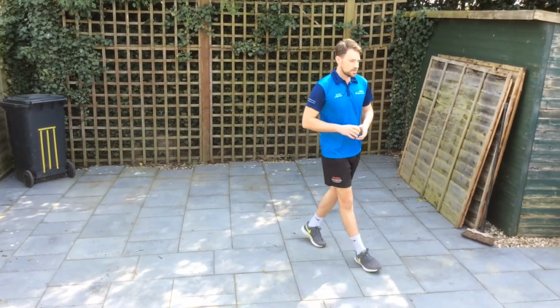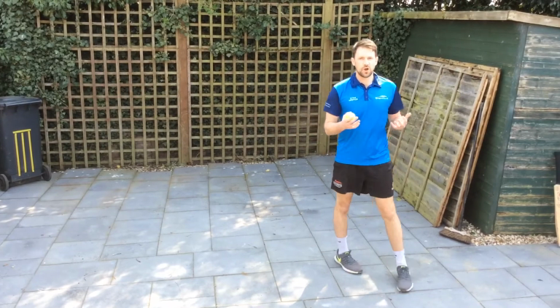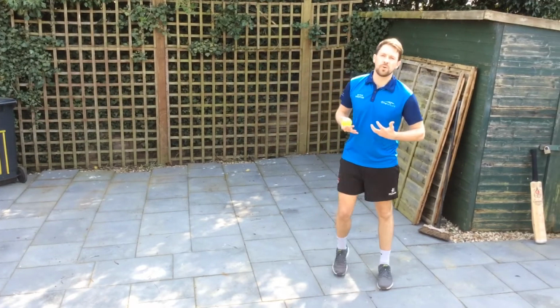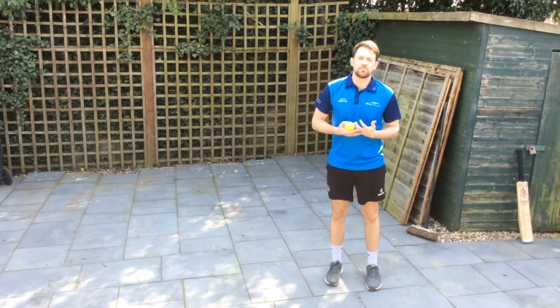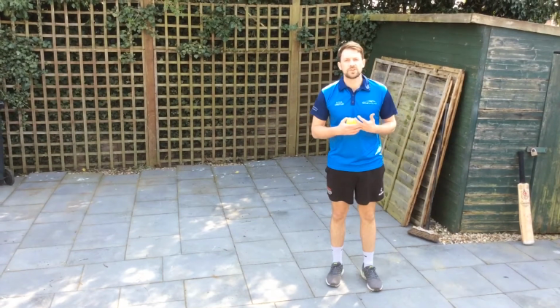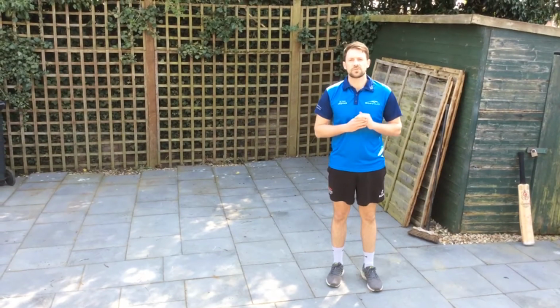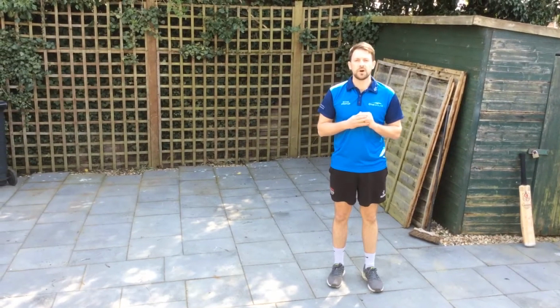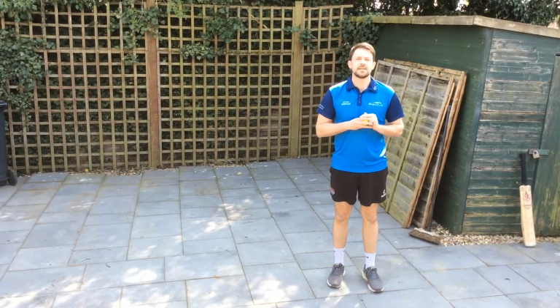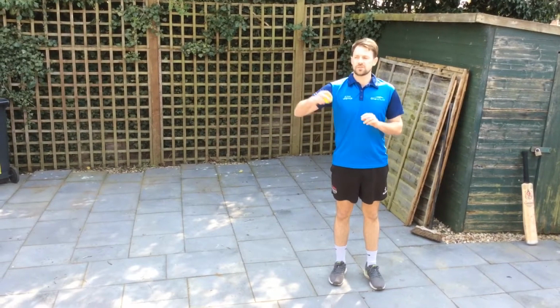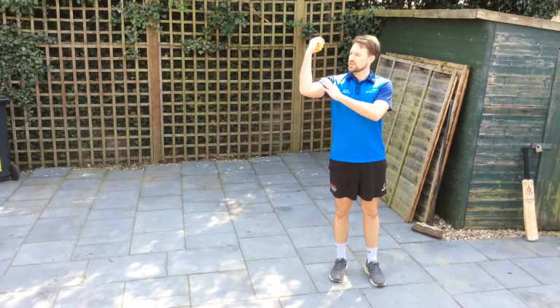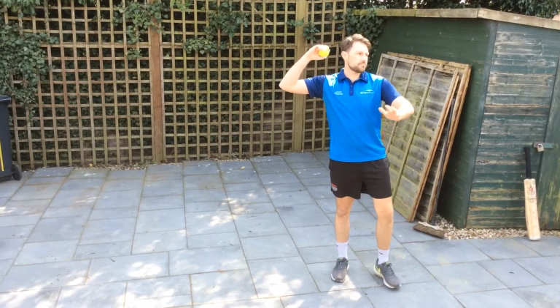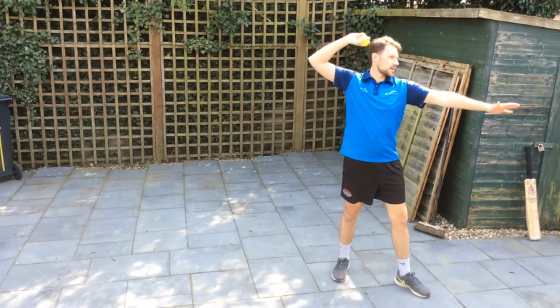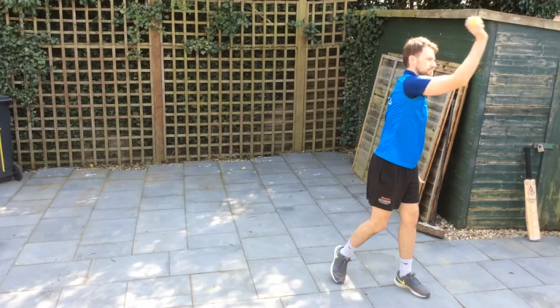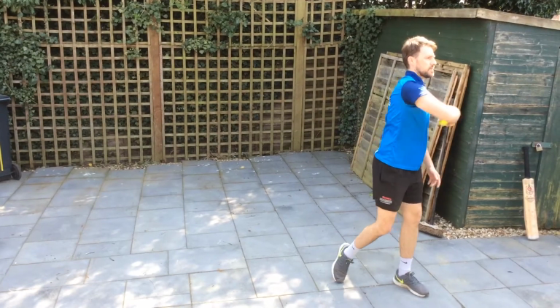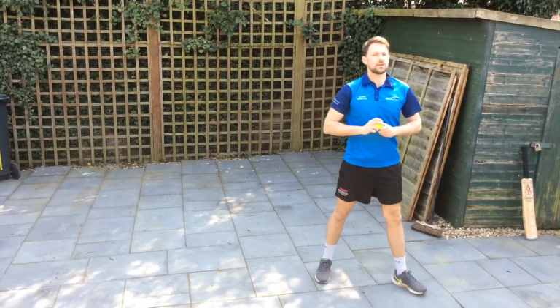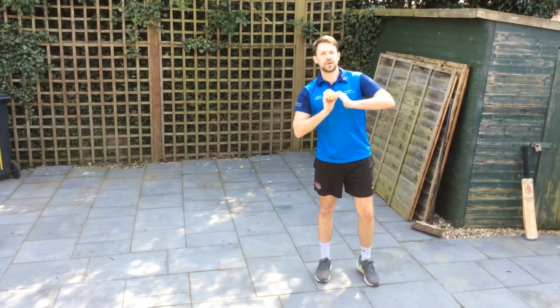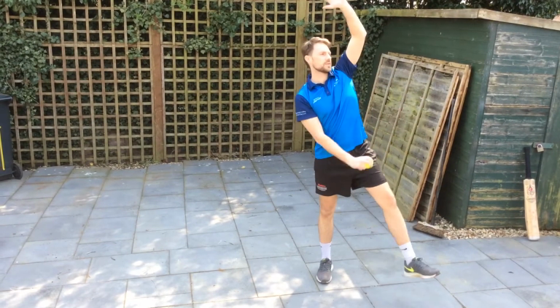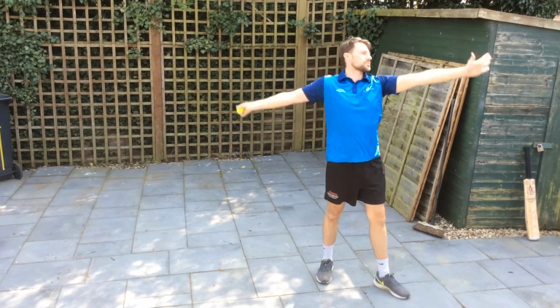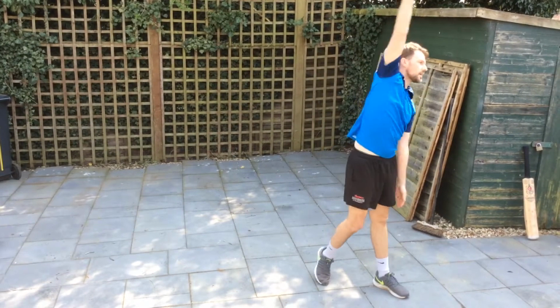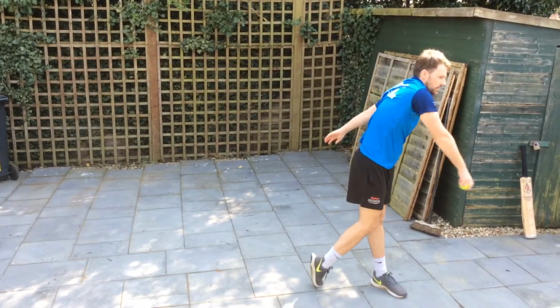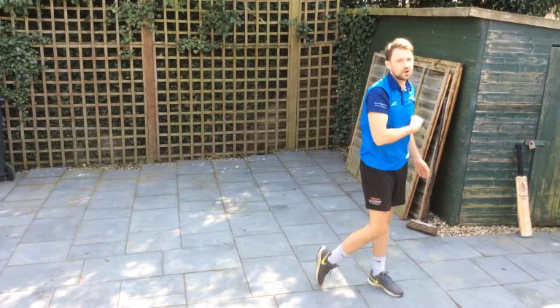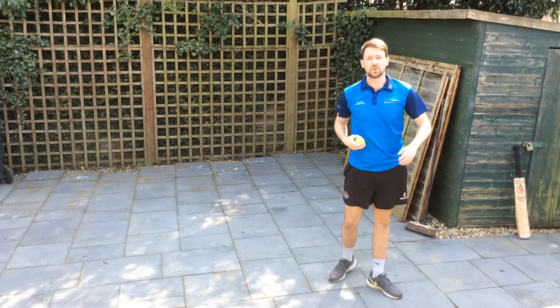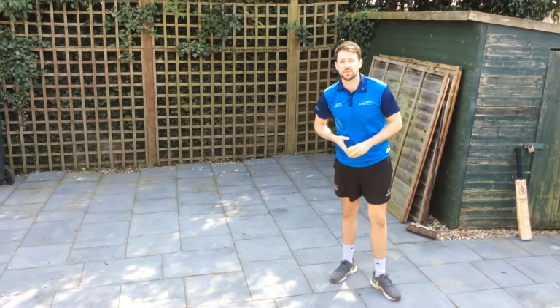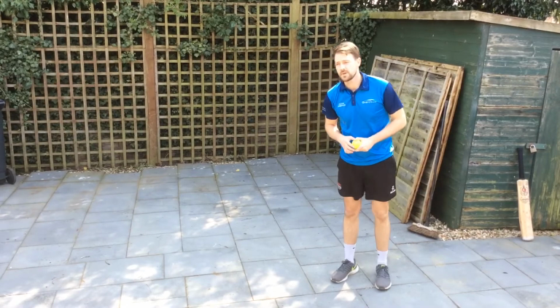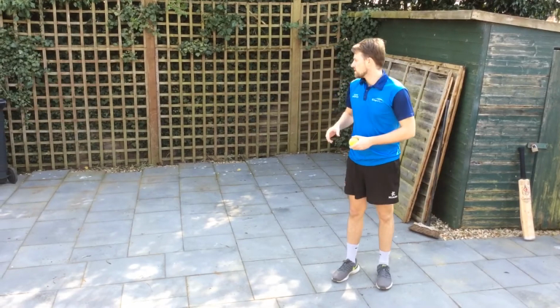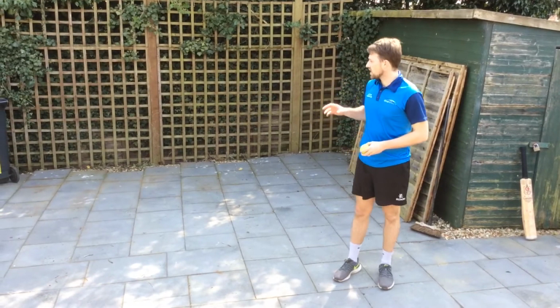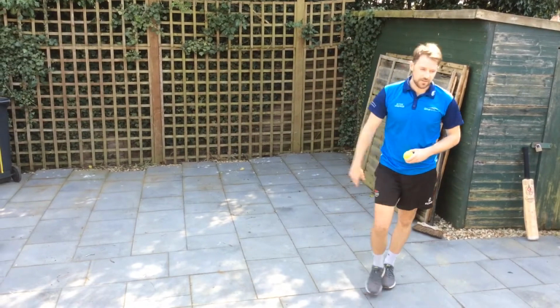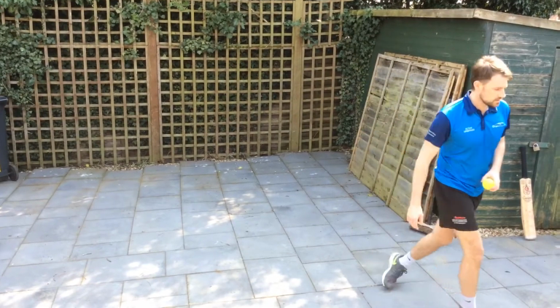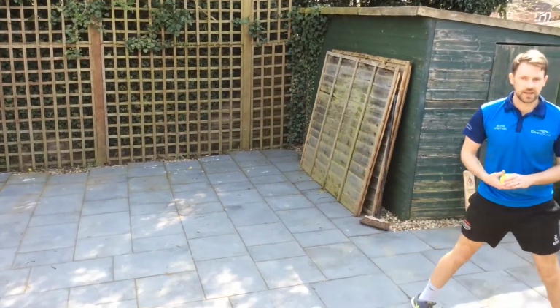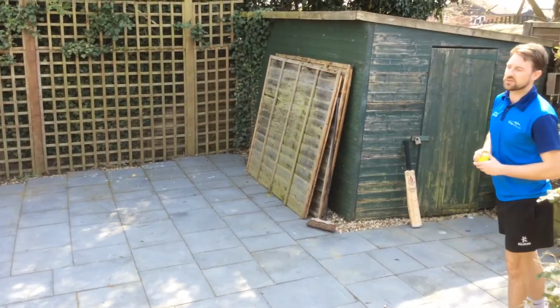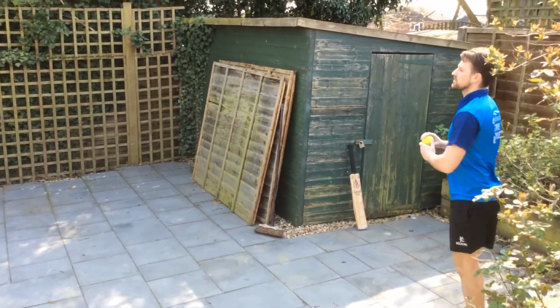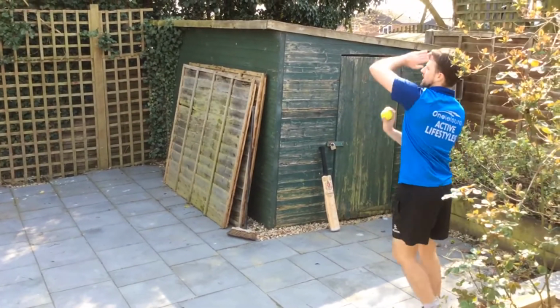And you can throw or bowl. The difference between throwing and bowling is throwing is done with a bent arm, and bowling is with a straight arm. I'm going to bowl in this video. So to start with, just have a go and try and get as close to the stumps as you can.